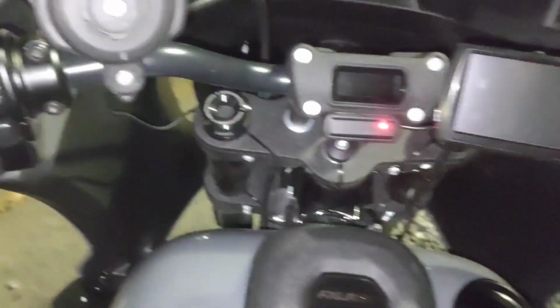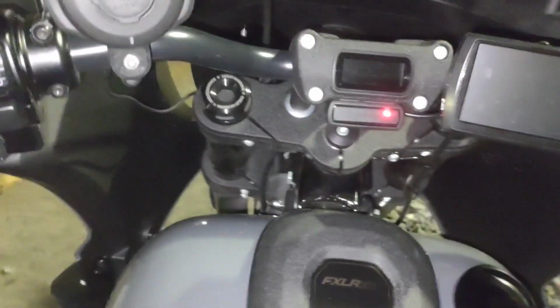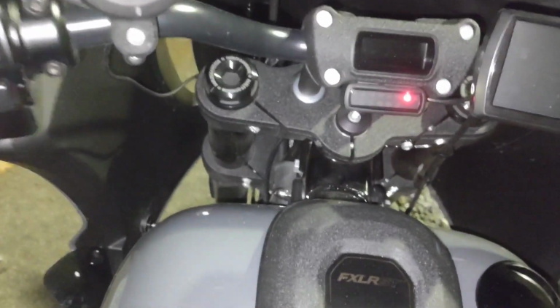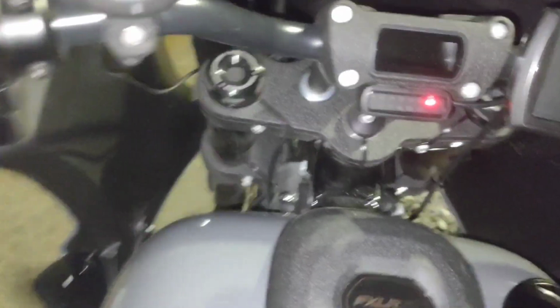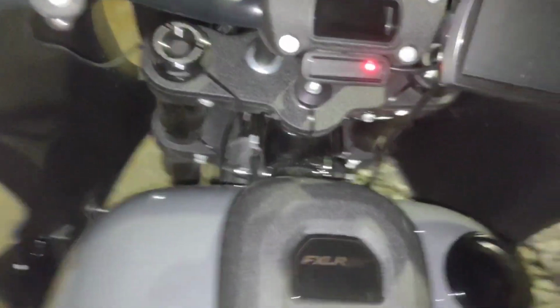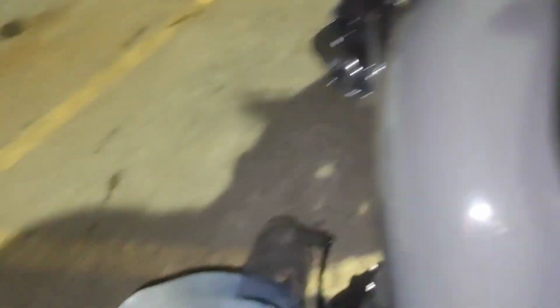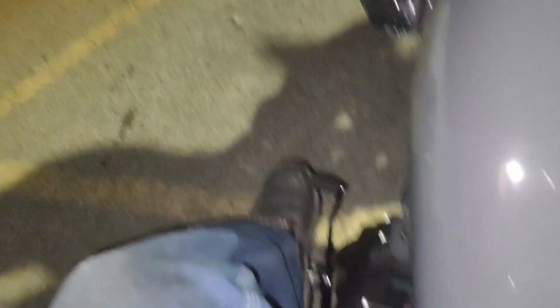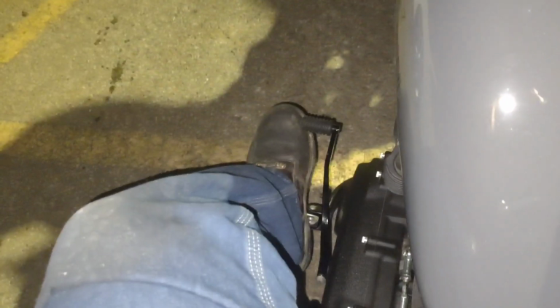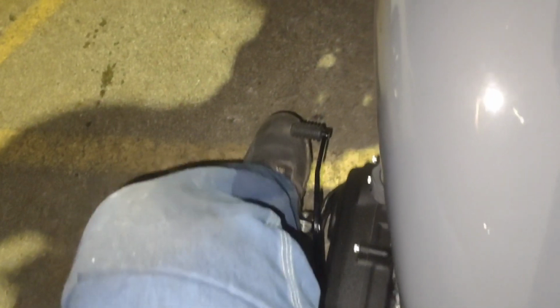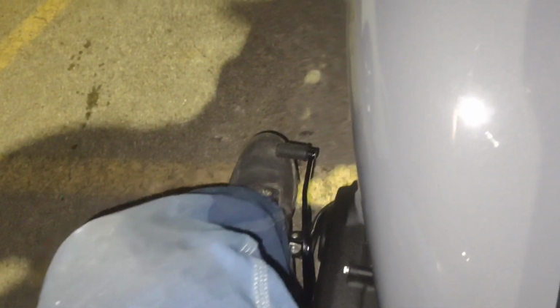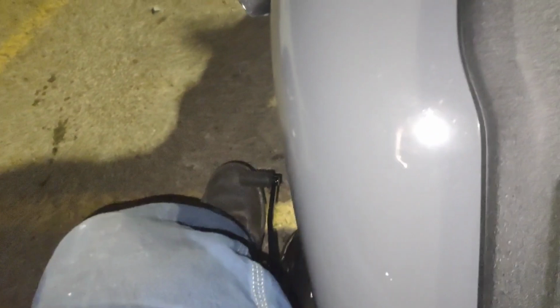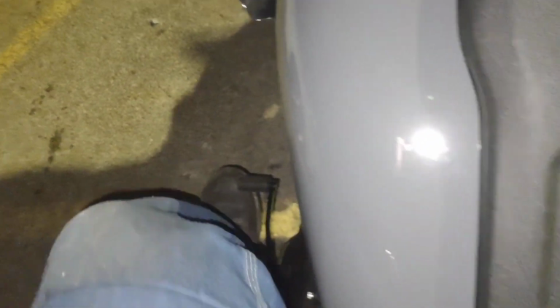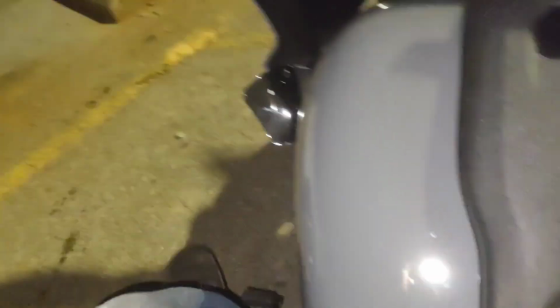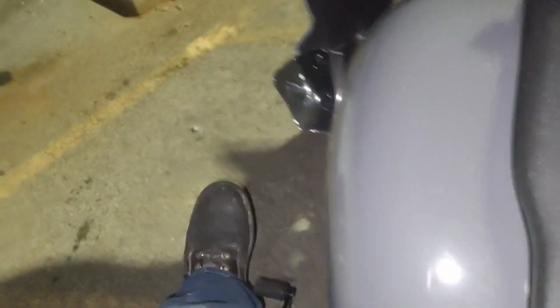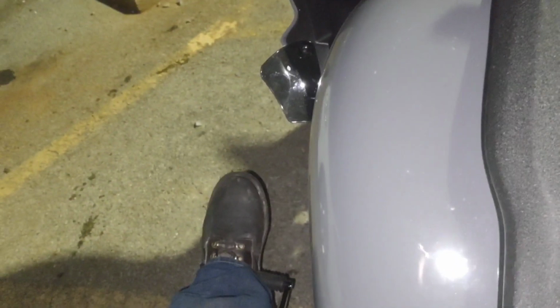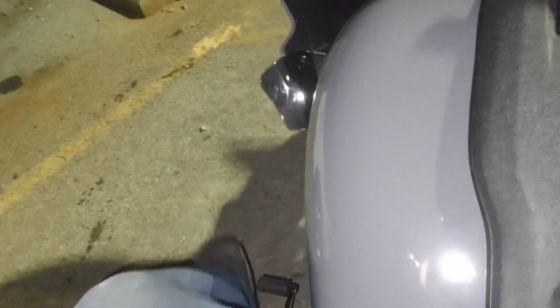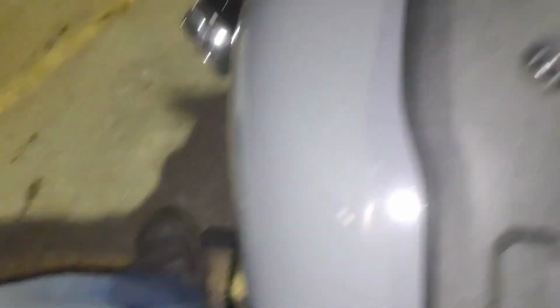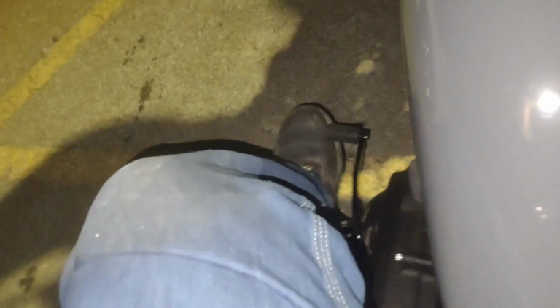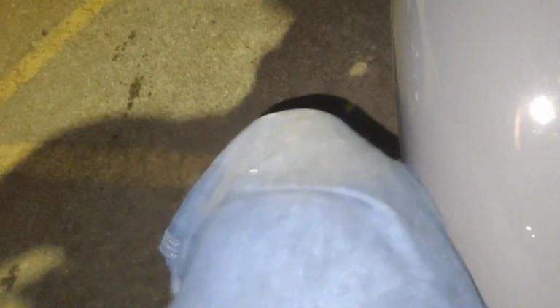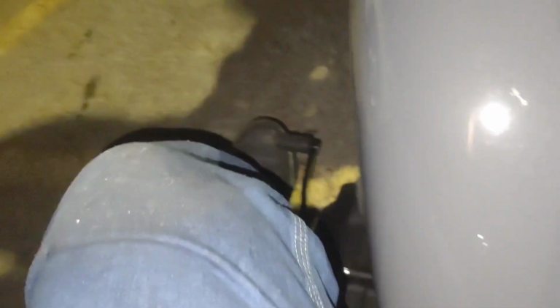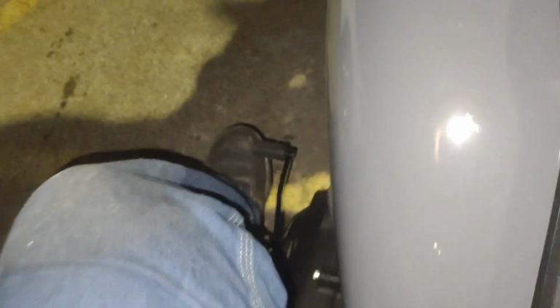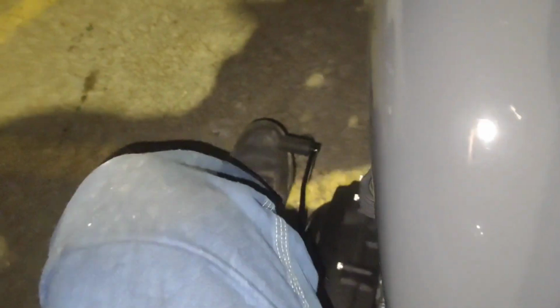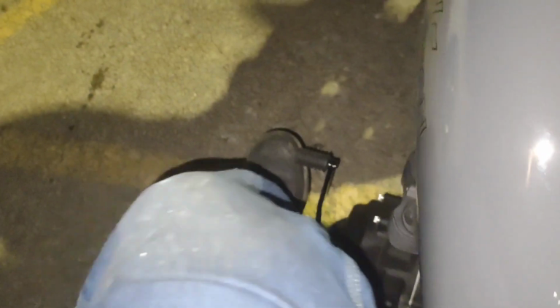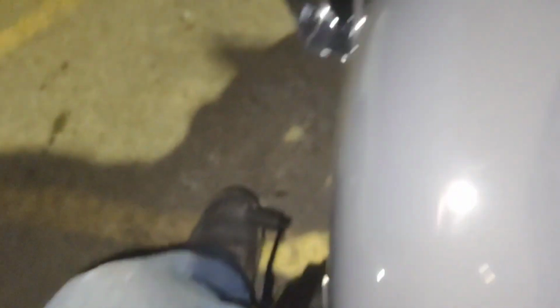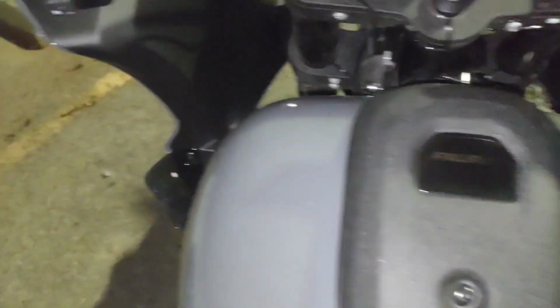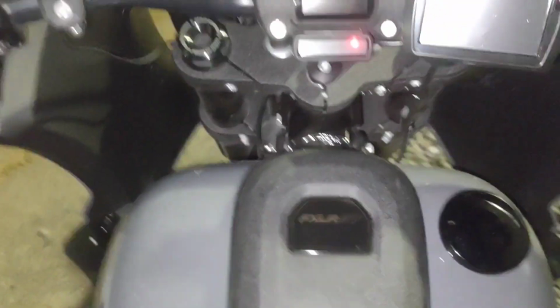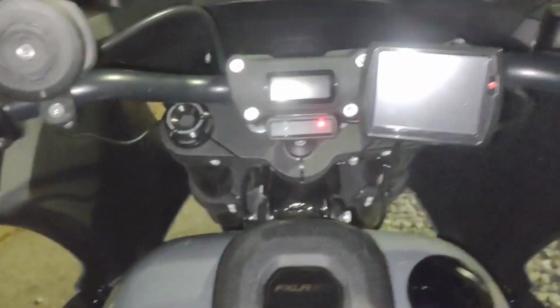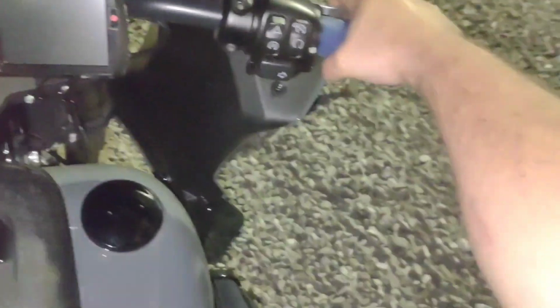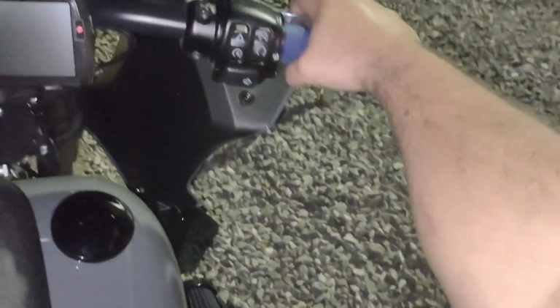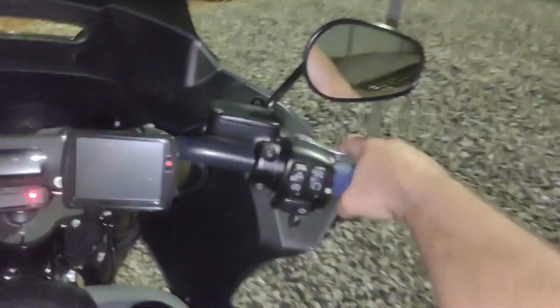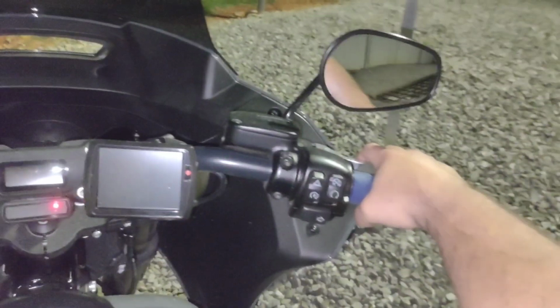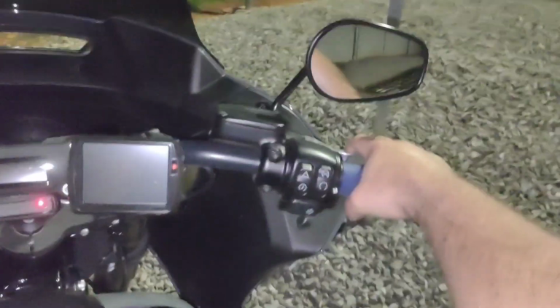It feels pretty comfortable. It does not have forward controls like the Breakout — controls are up here. I like it but I don't like that. It's kind of in between a crotch rocket and a Breakout. You're sitting straight up though, and the handlebars aren't too far.